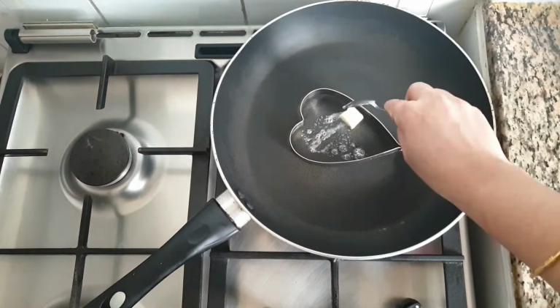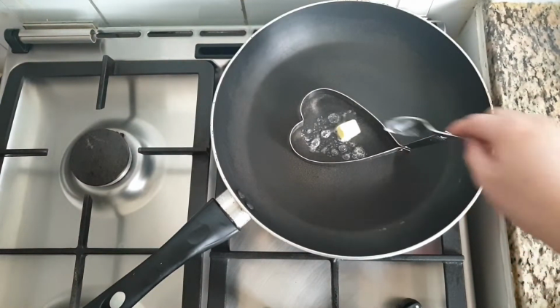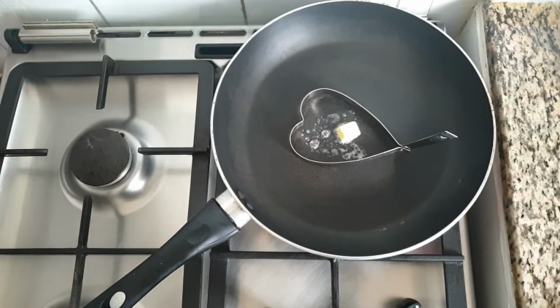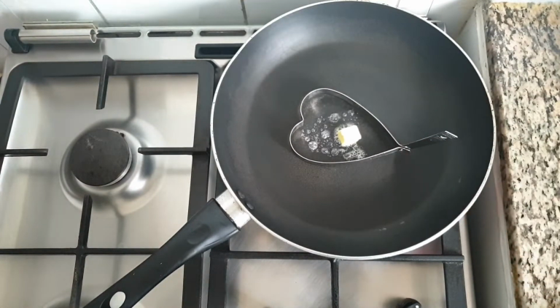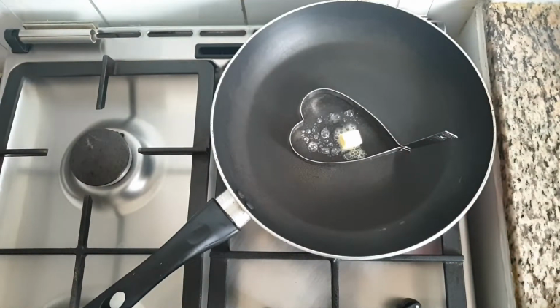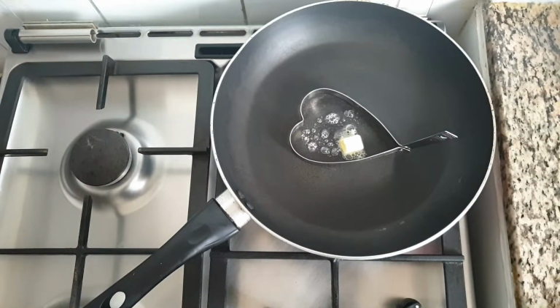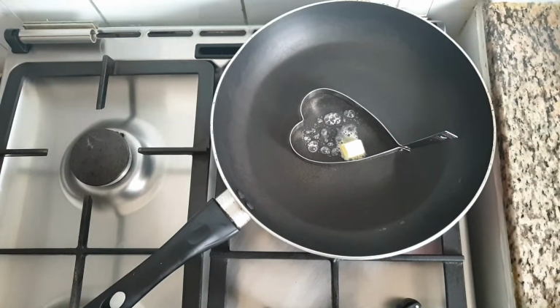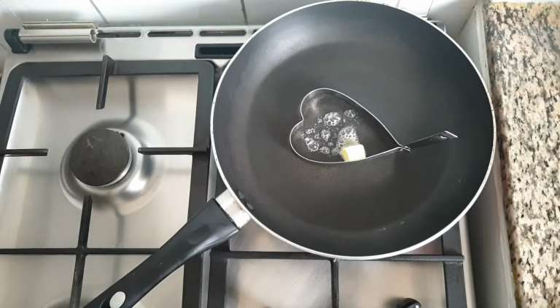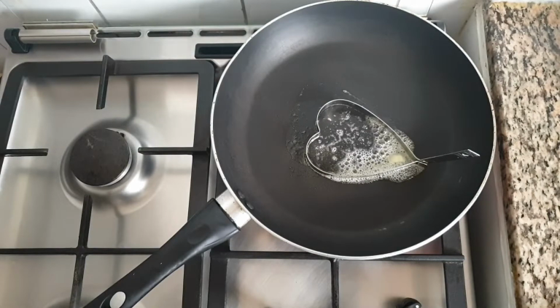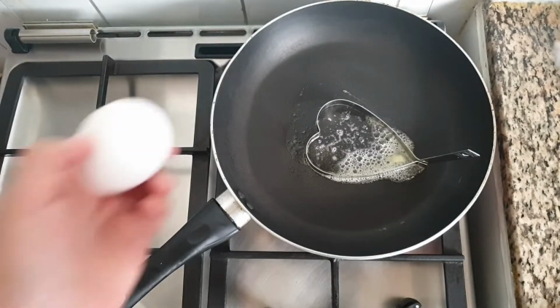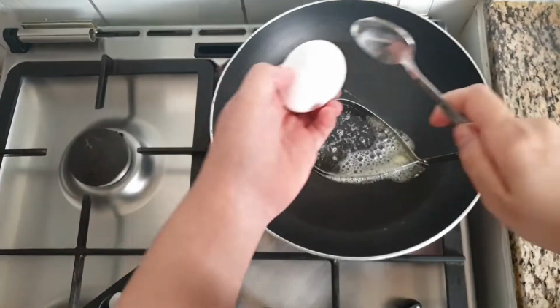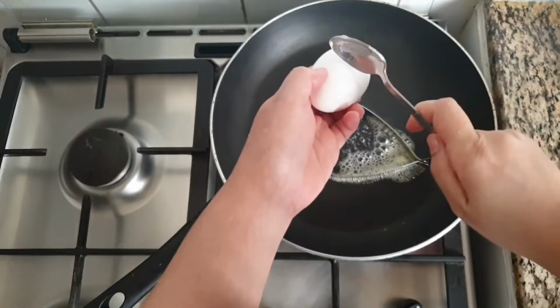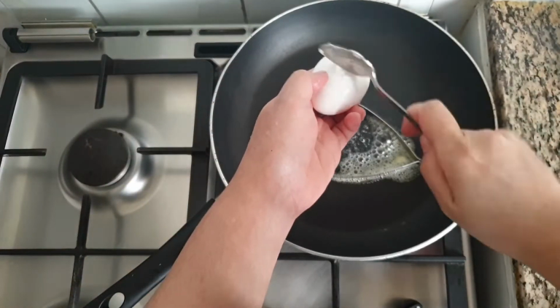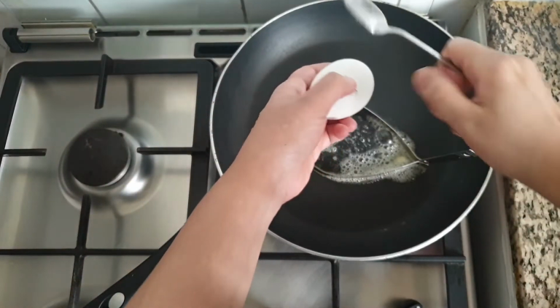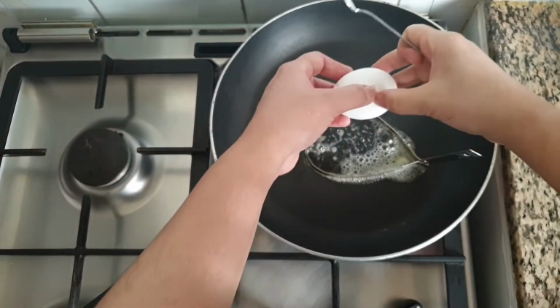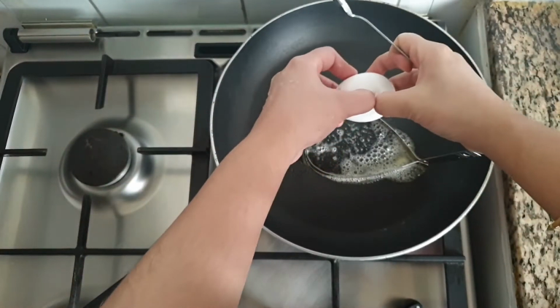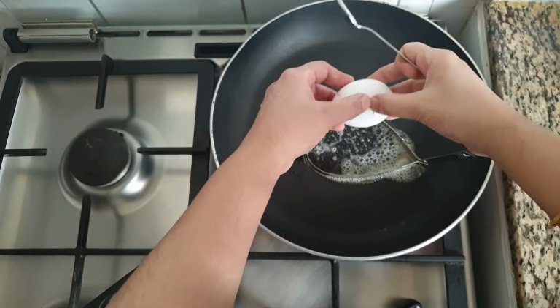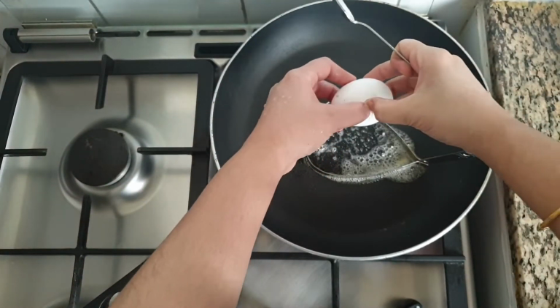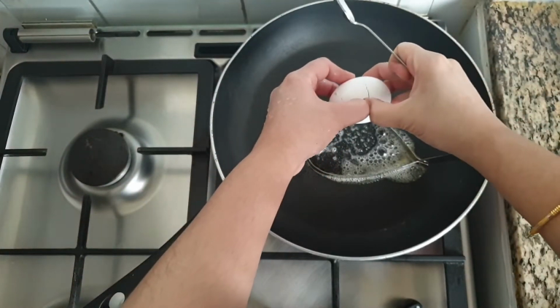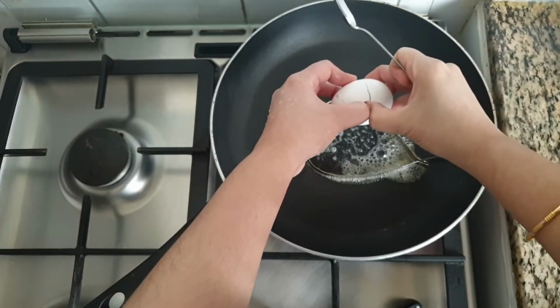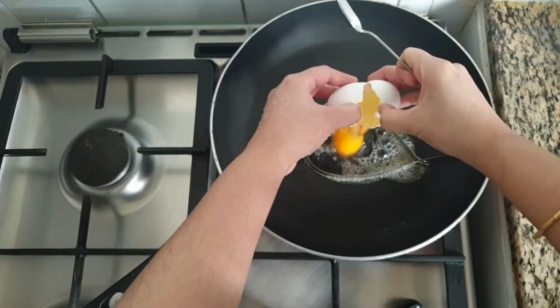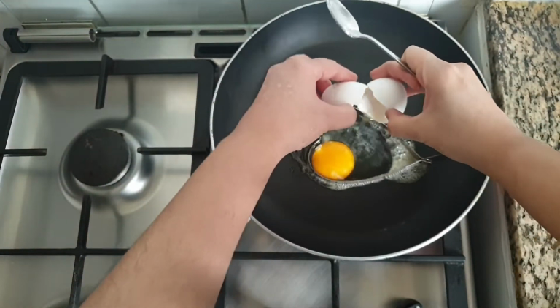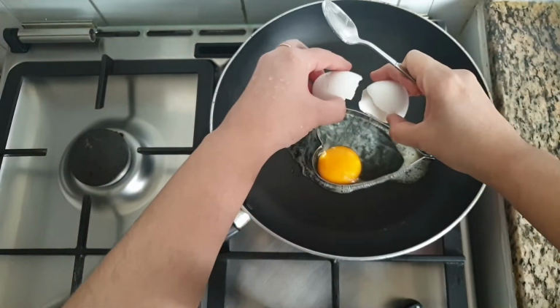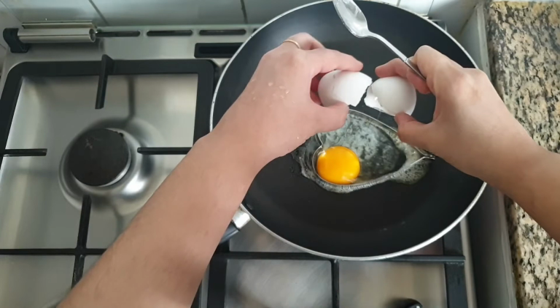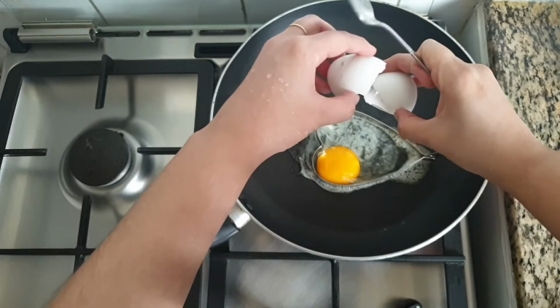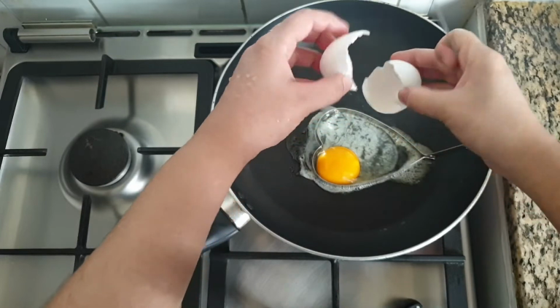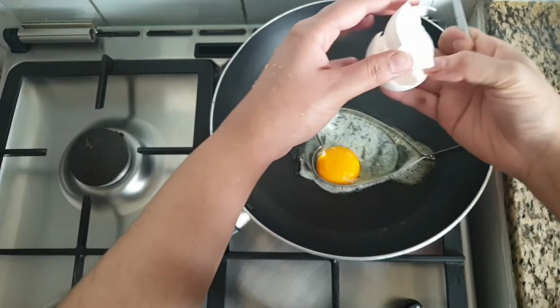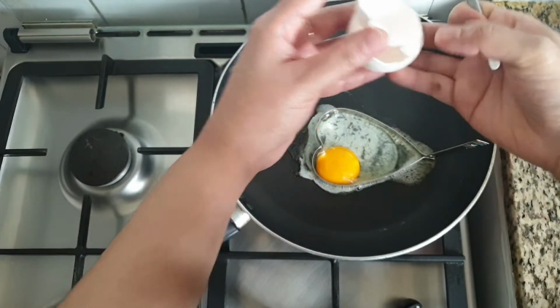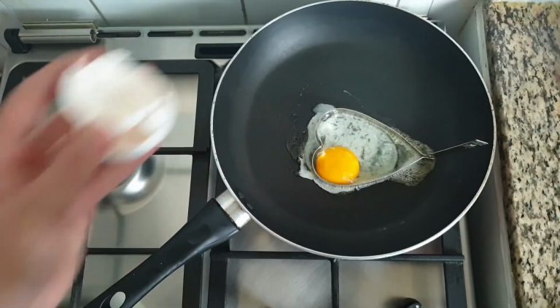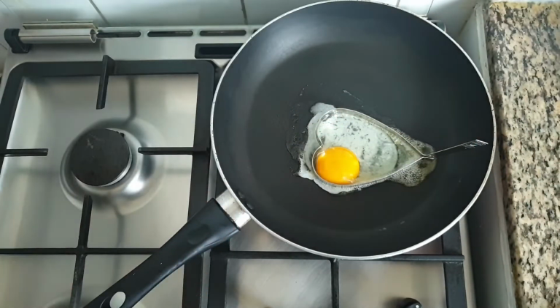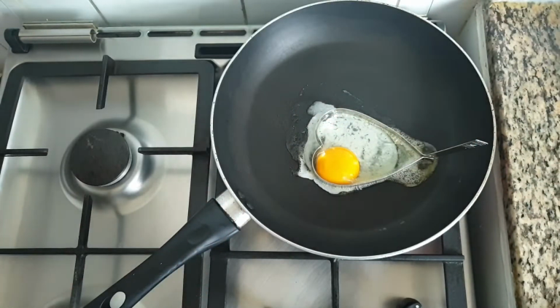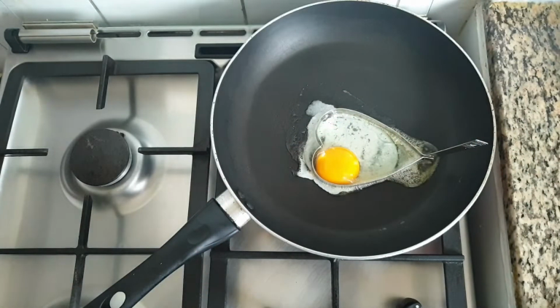In a pan, add 1 tsp of butter, crack an egg and let it cook. Add a pinch of salt on top.